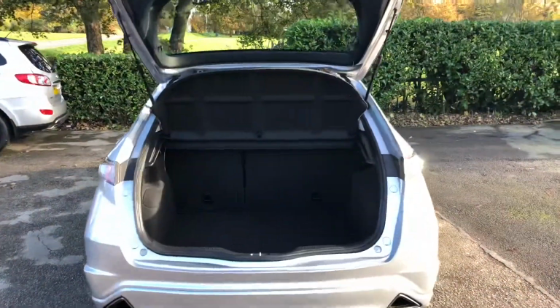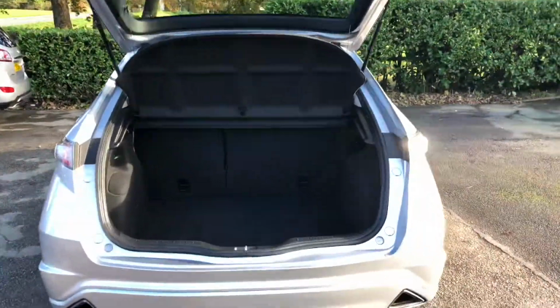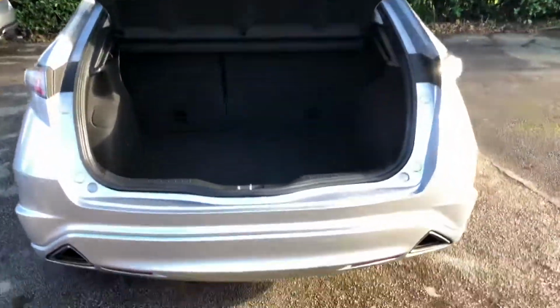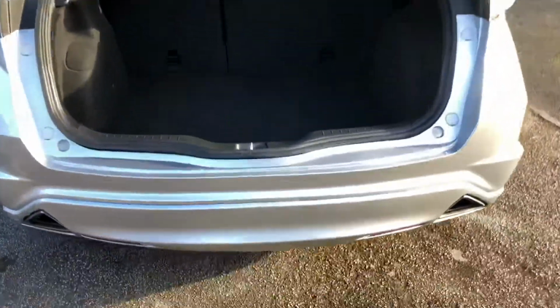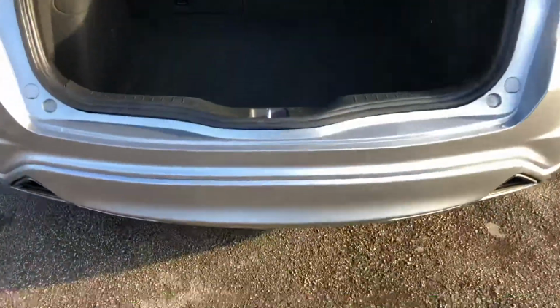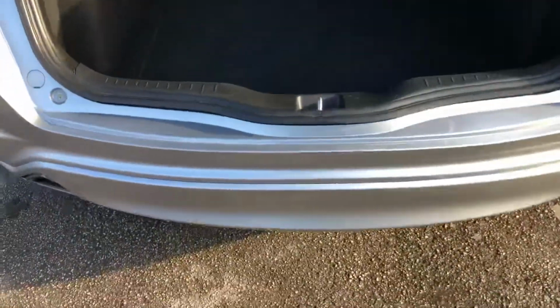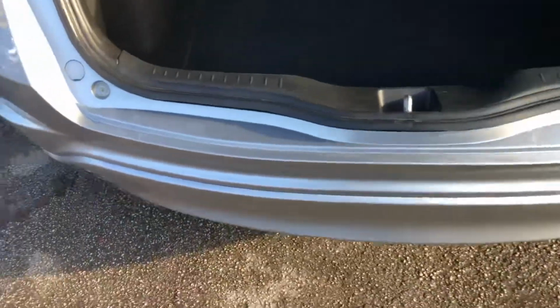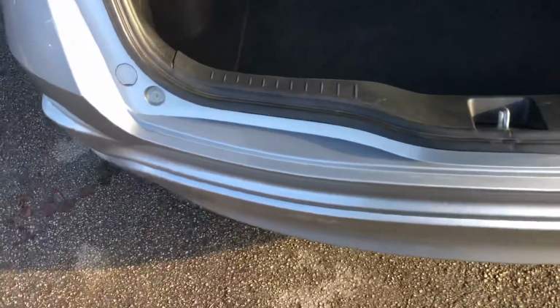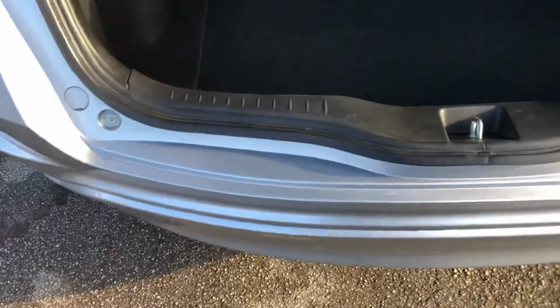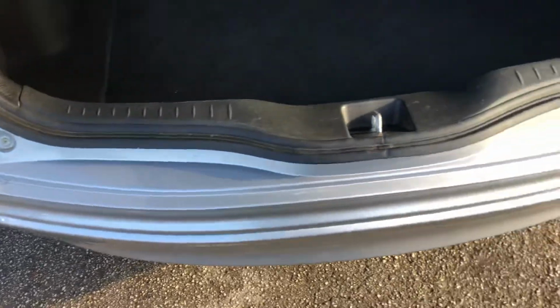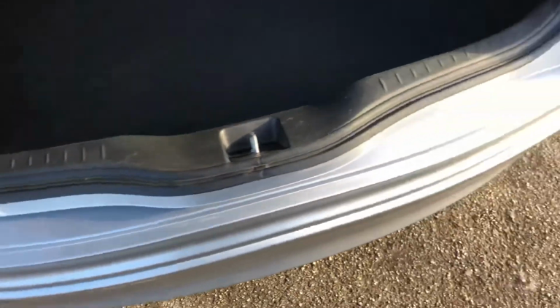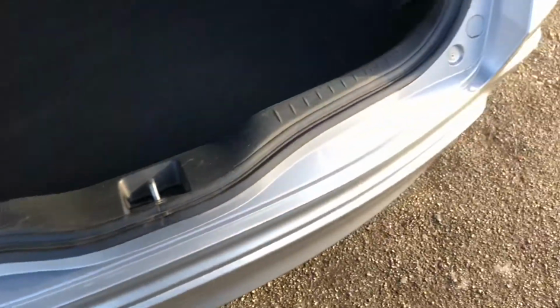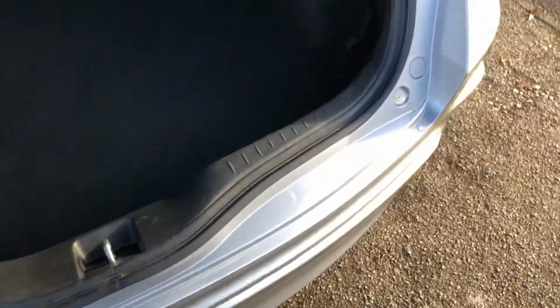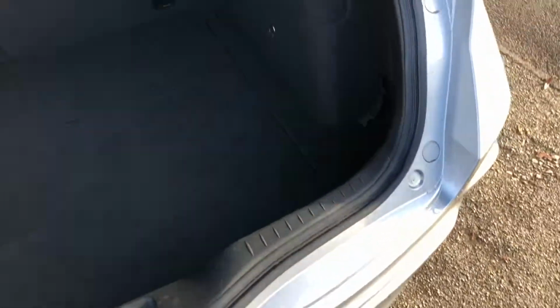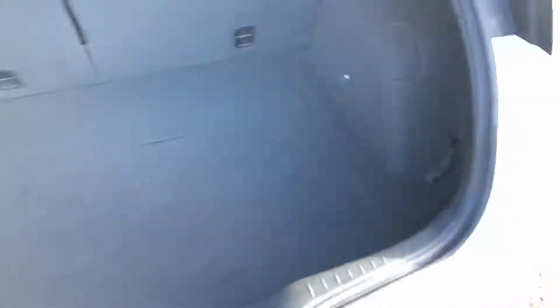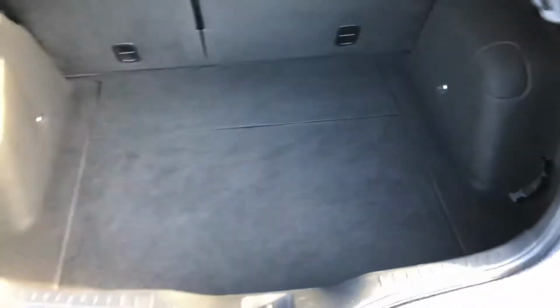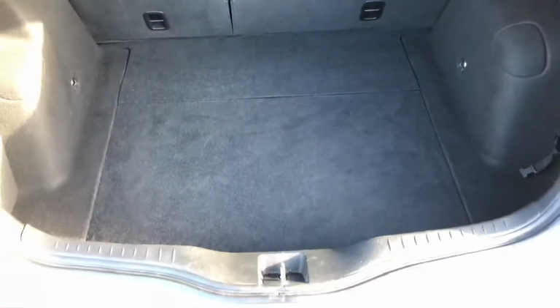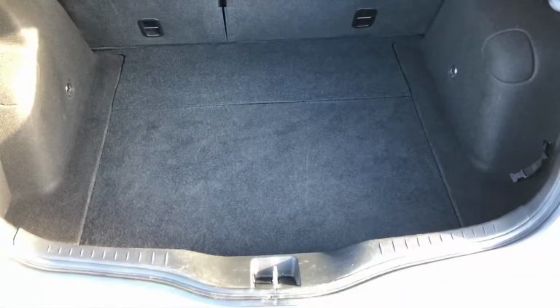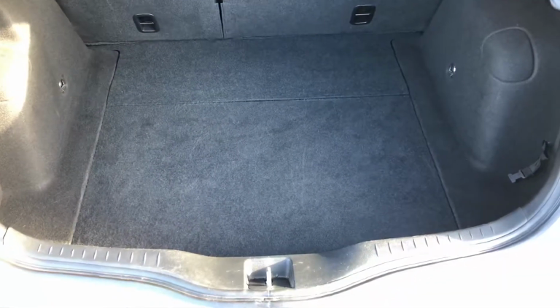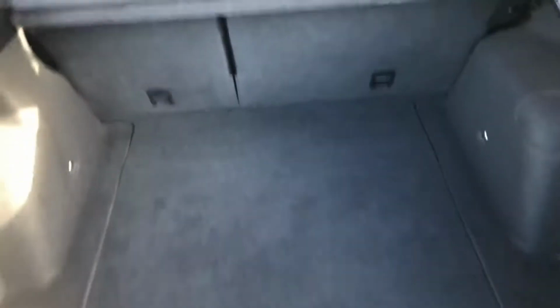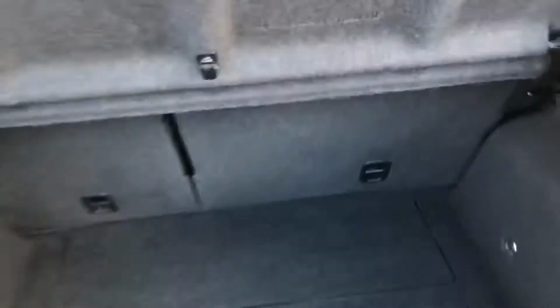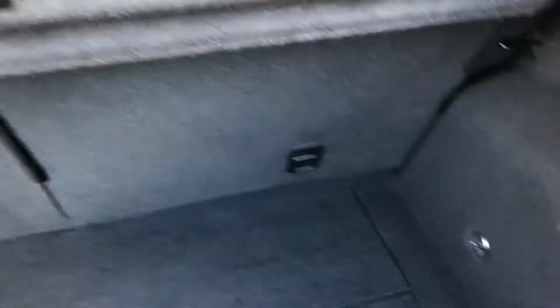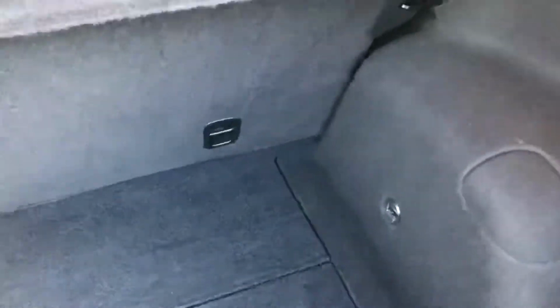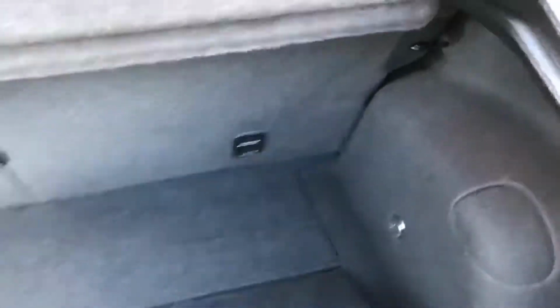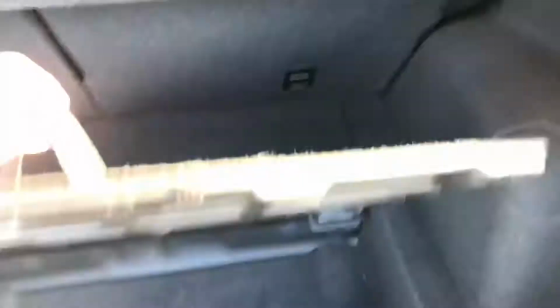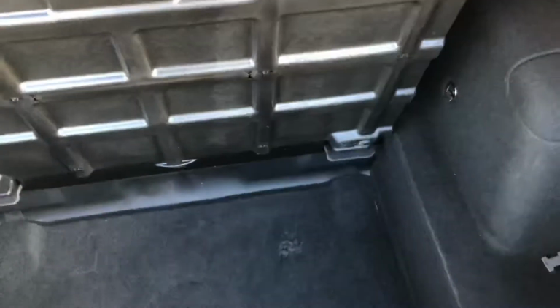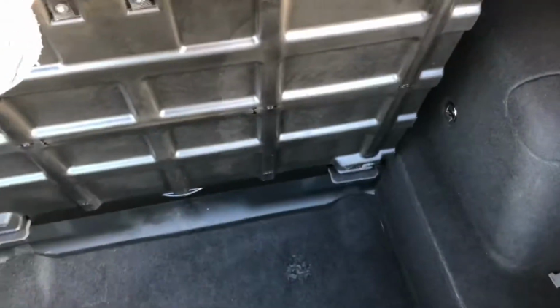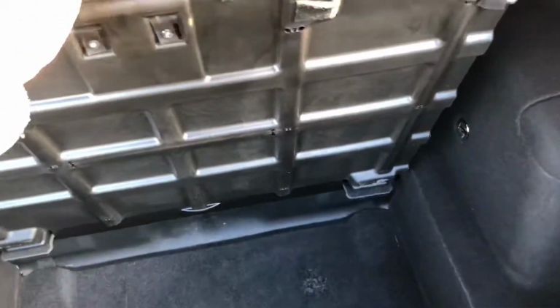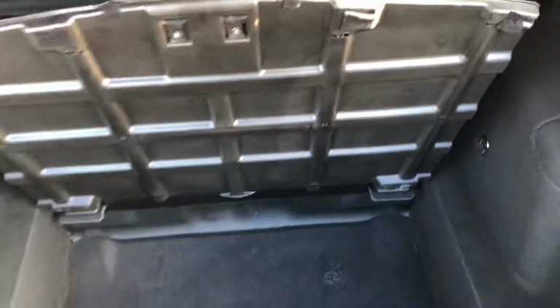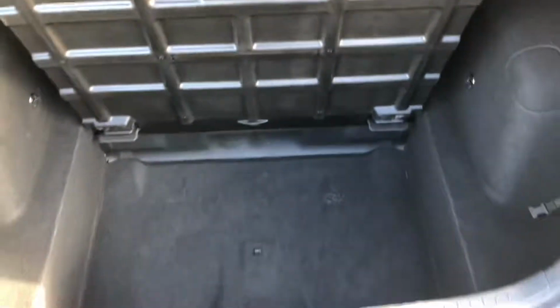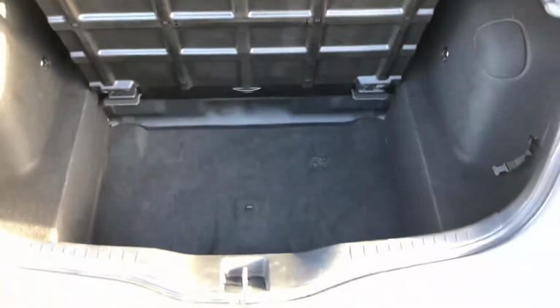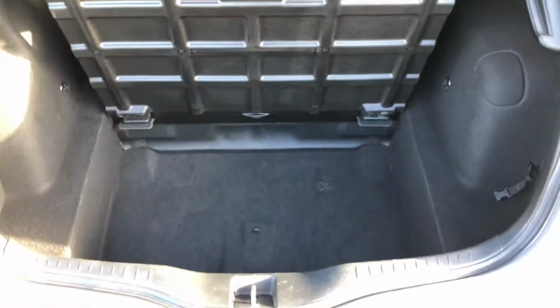Take a look inside the boot — on the rear bumper there are no marks, scrapes, or dents from loading. There's clever use of space inside the Civic. The boot mat is in great condition, and it also features a hideaway cubbyhole for extra storage.